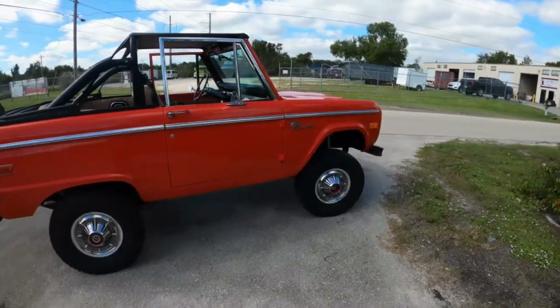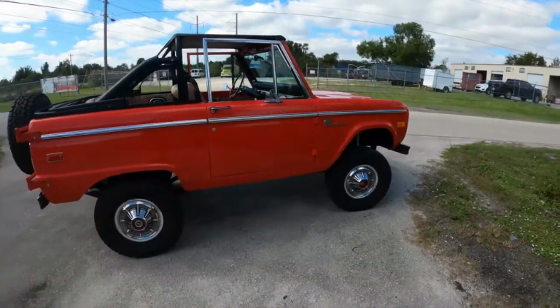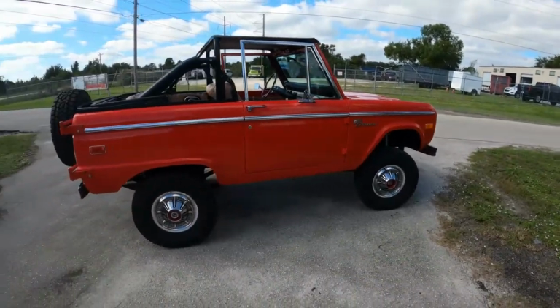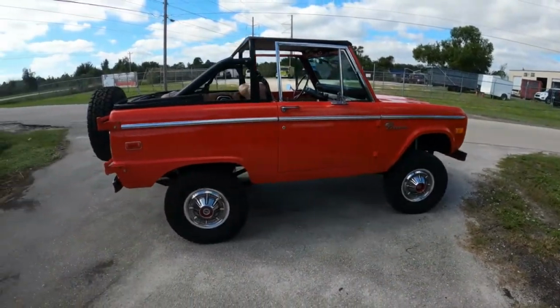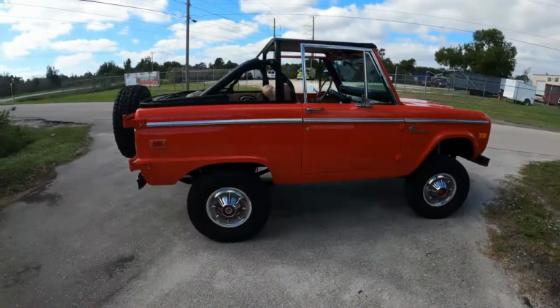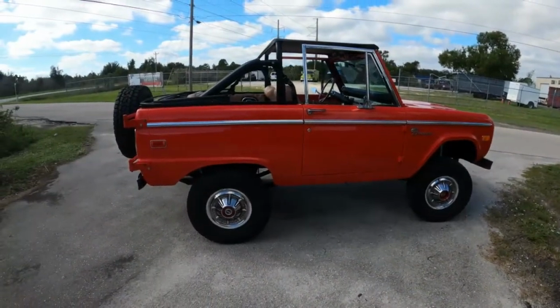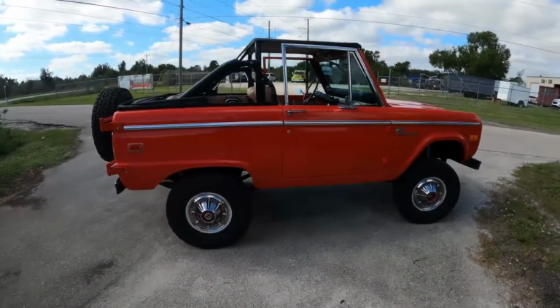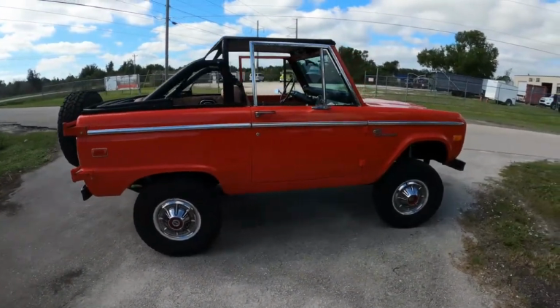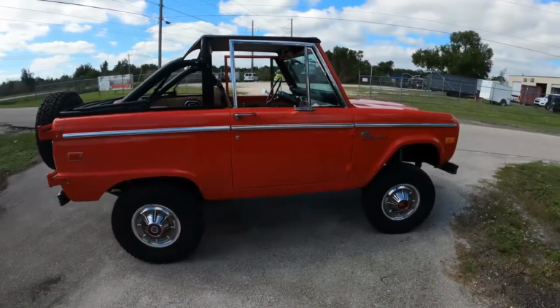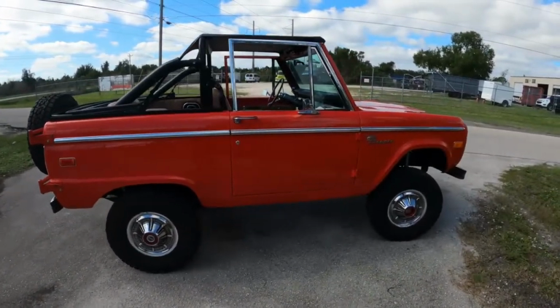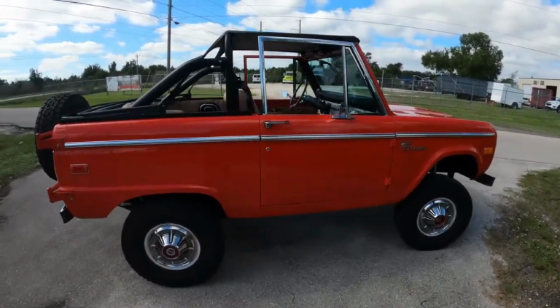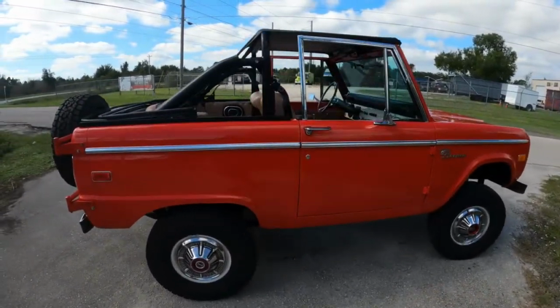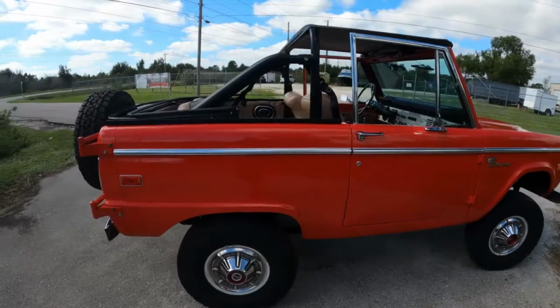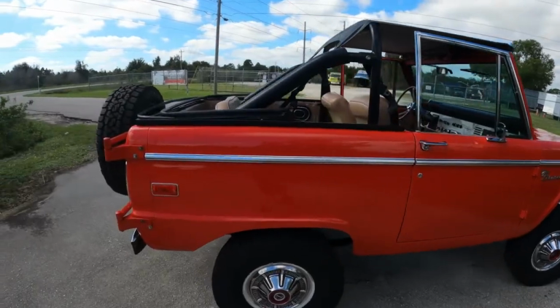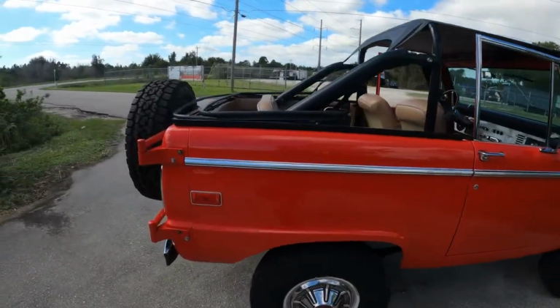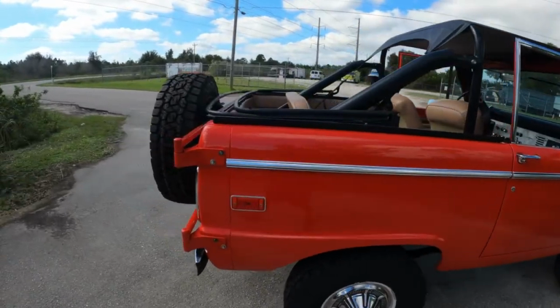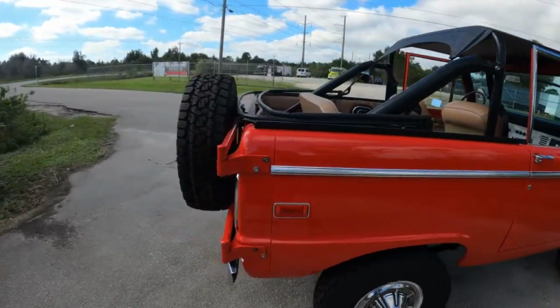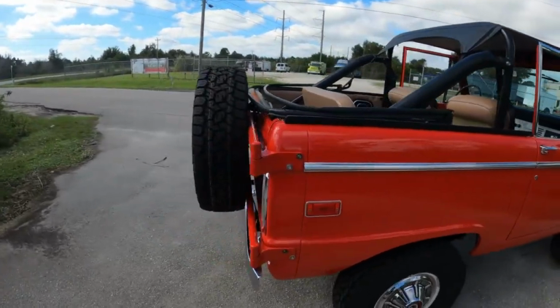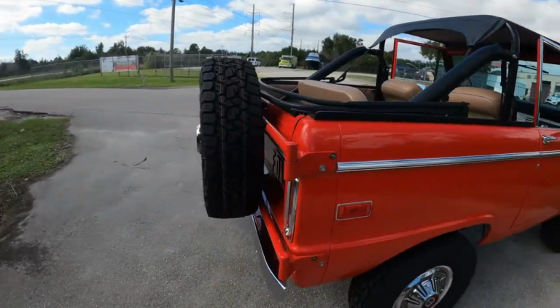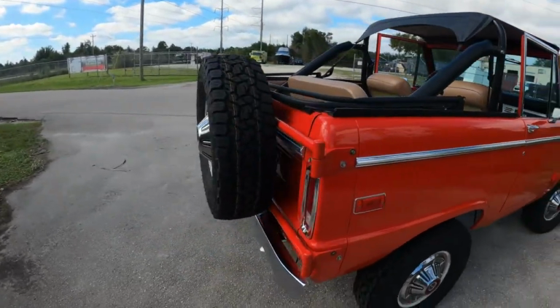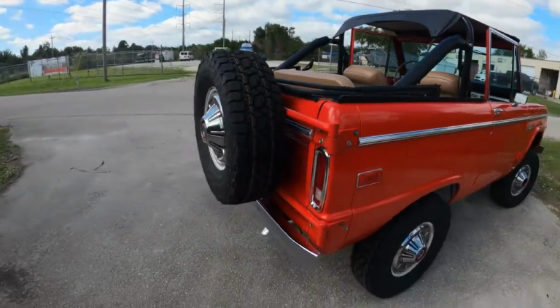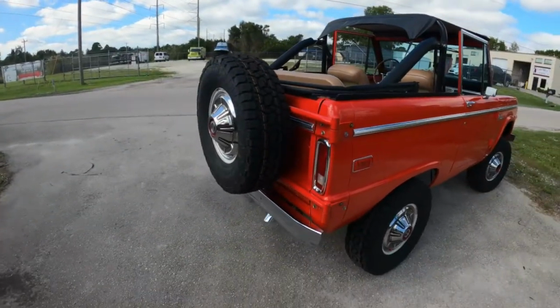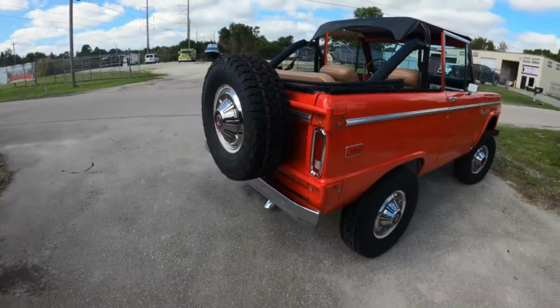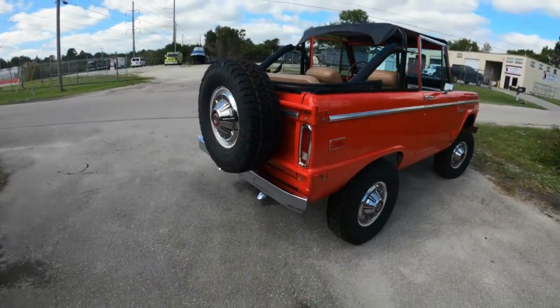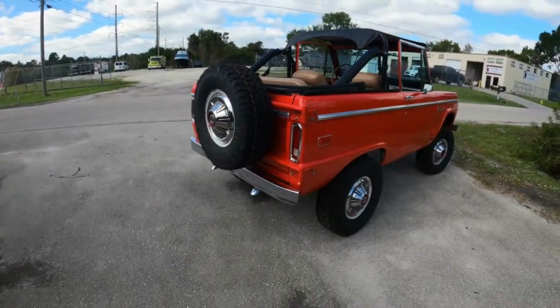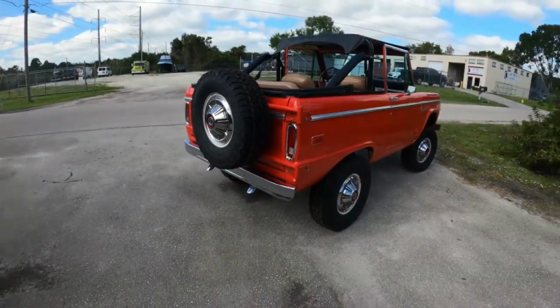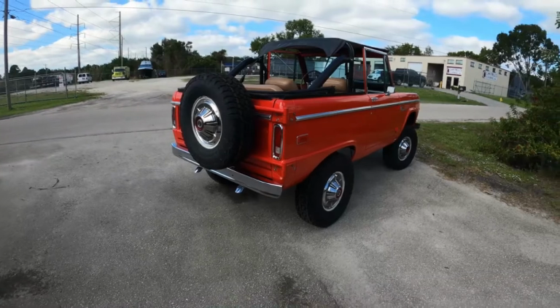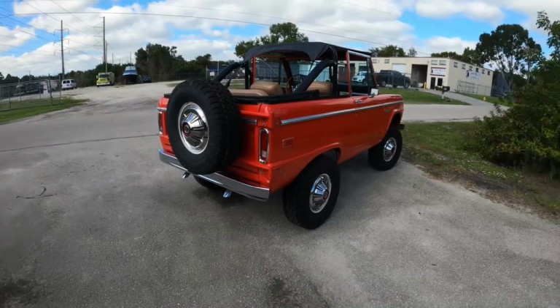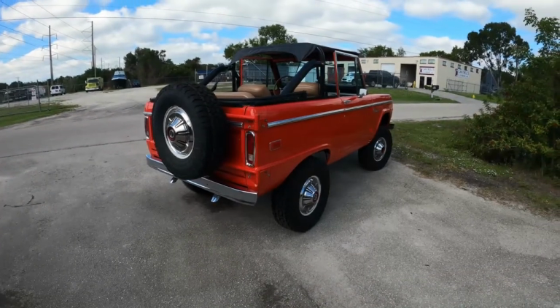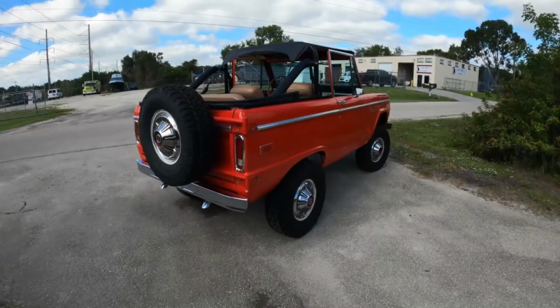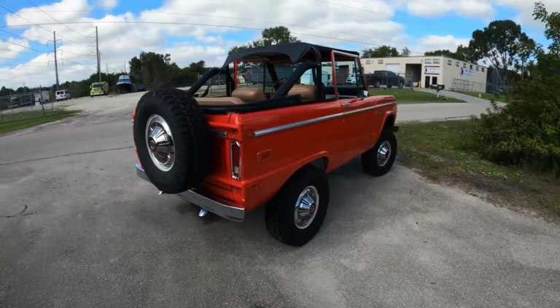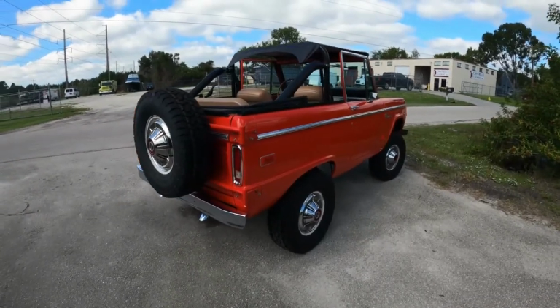Our guys did a really good job of swapping the engine. We worked really closely with Dave Horner at Dr. Dent to paint some of these accent pieces on this truck to make sure it stands out from the crowd.